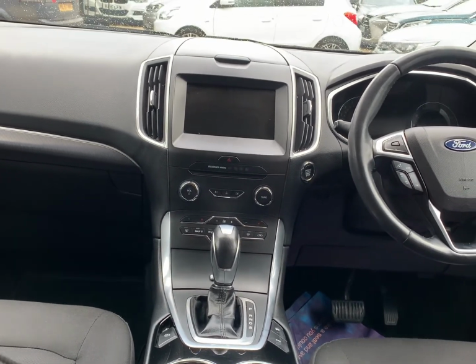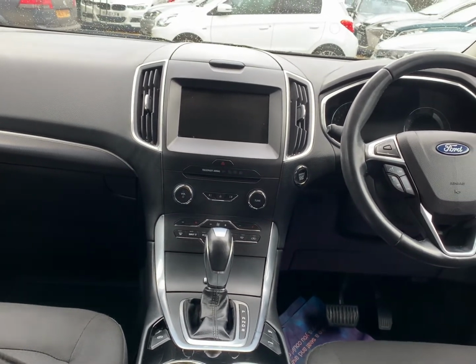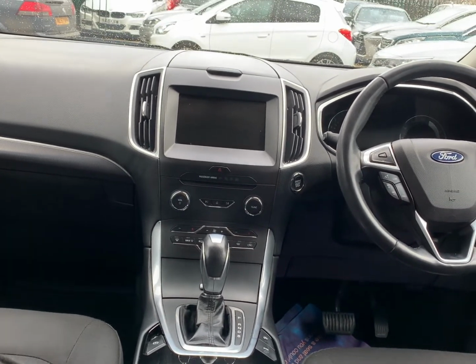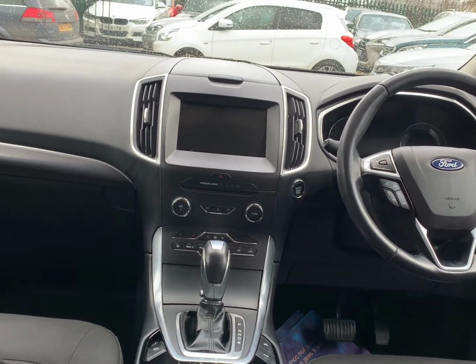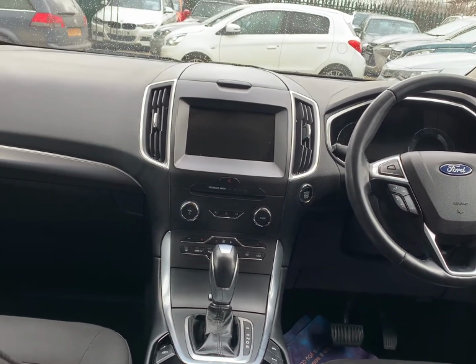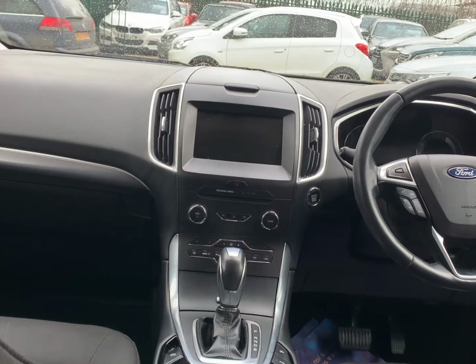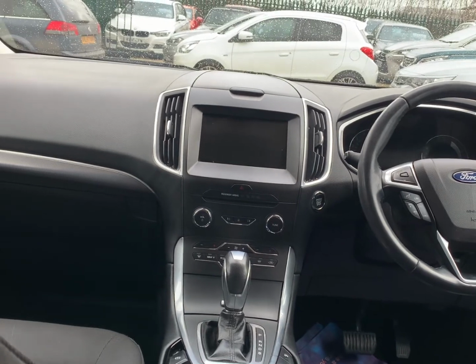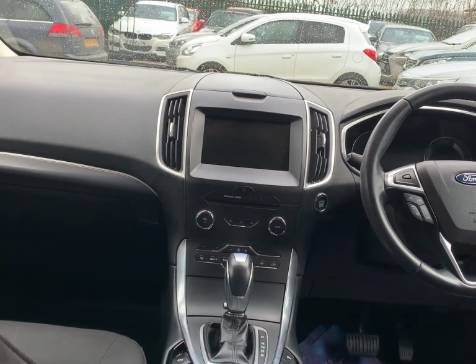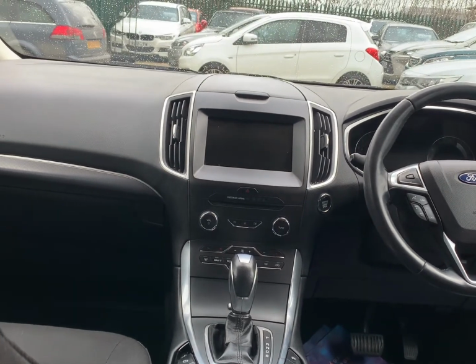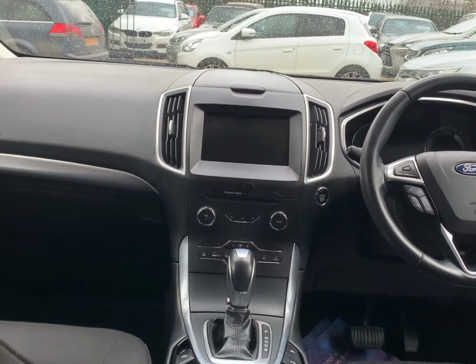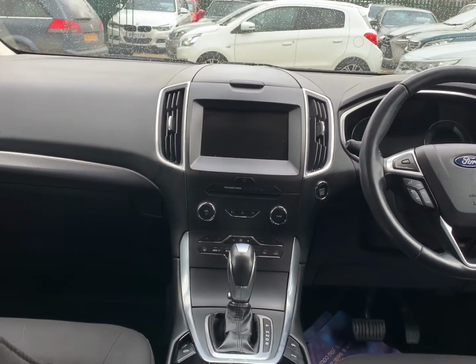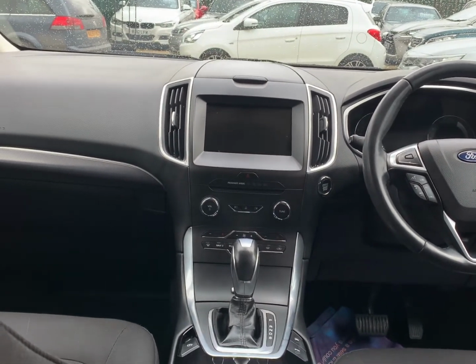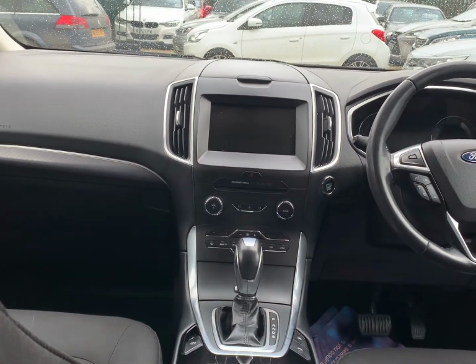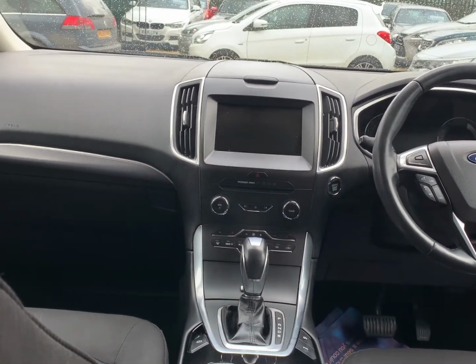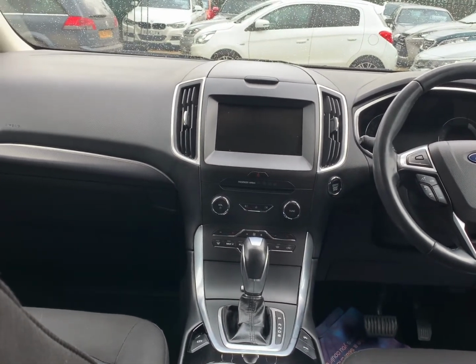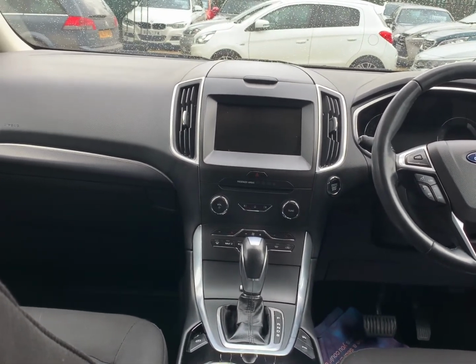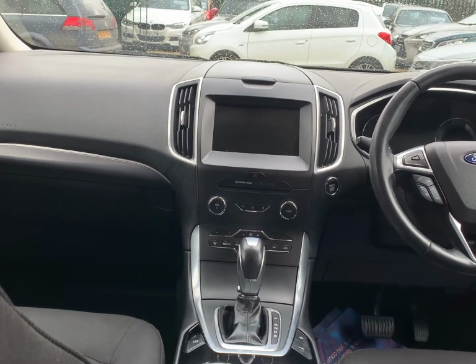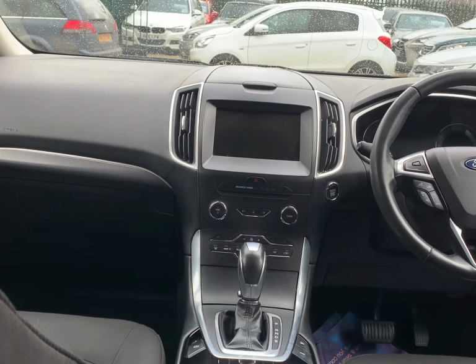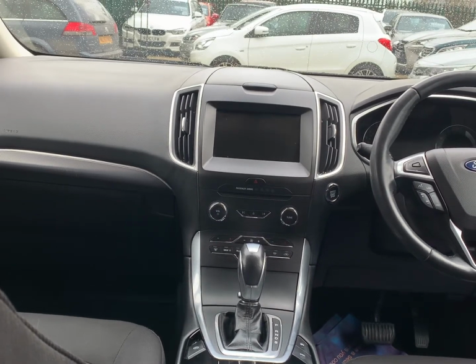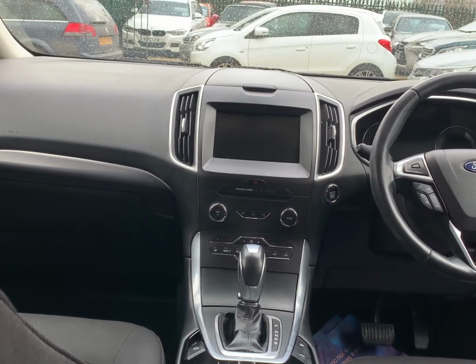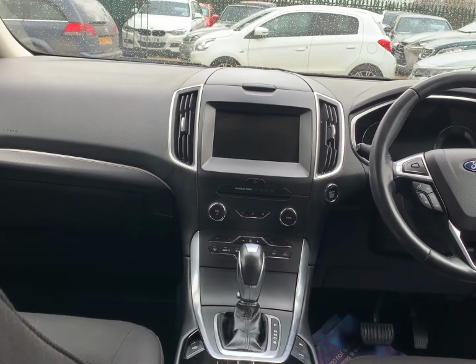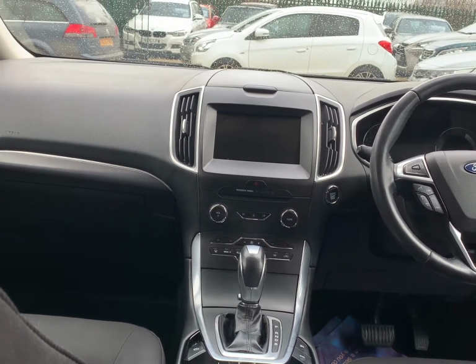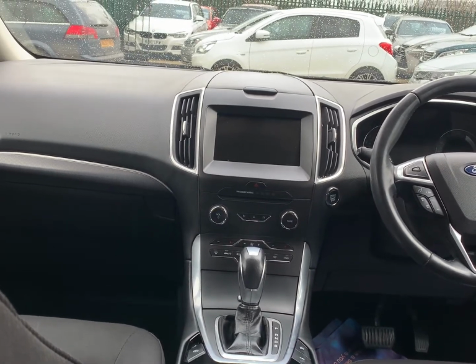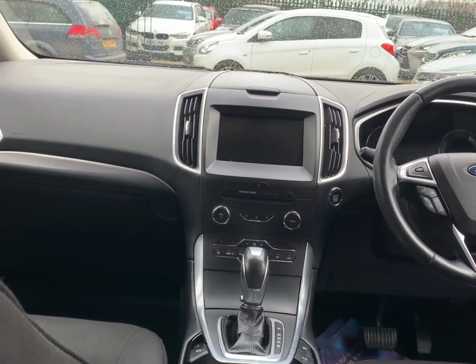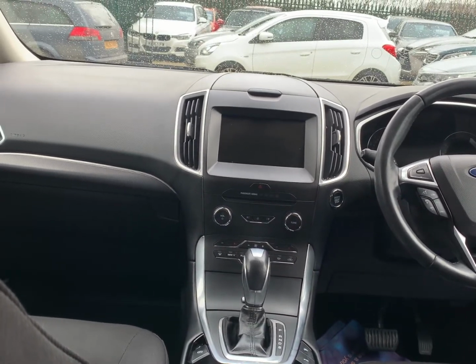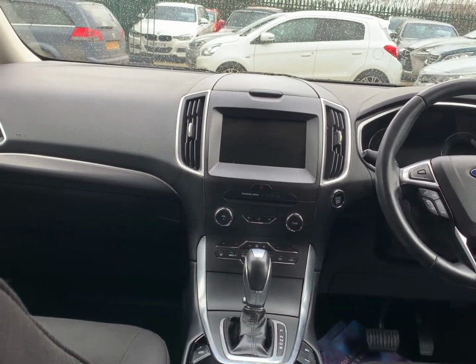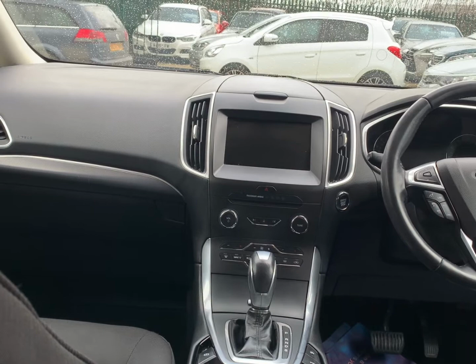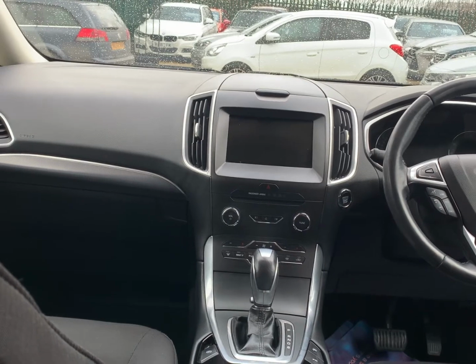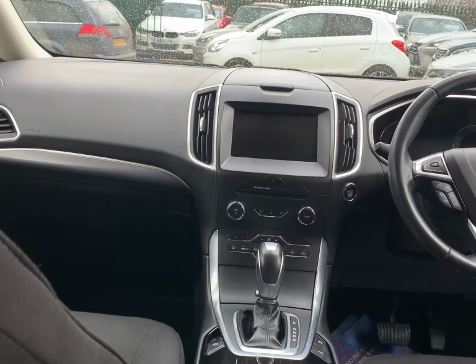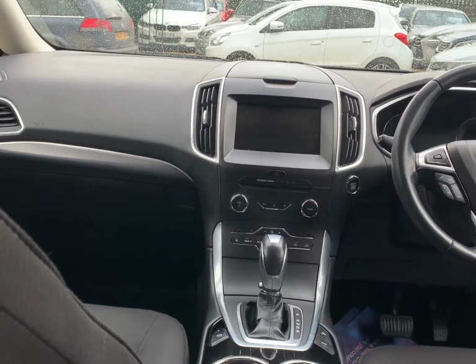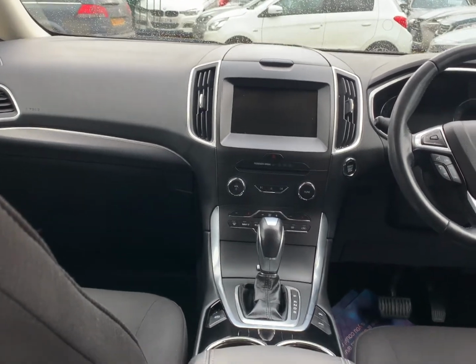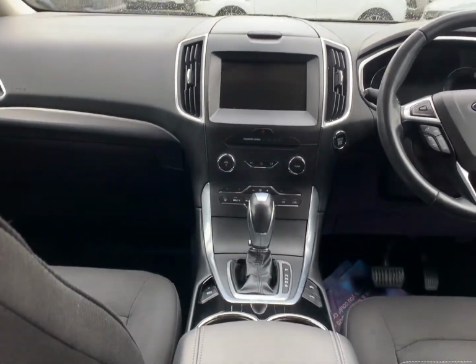It has satellite navigation as well as Apple CarPlay and Android Auto. There is Bluetooth connectivity for phone calls and Bluetooth music streaming, AM/FM radio, DAB radio, a CD player and twin USB inputs.